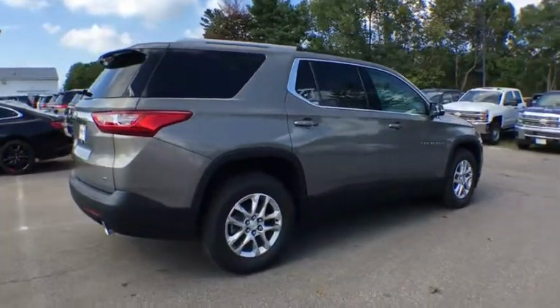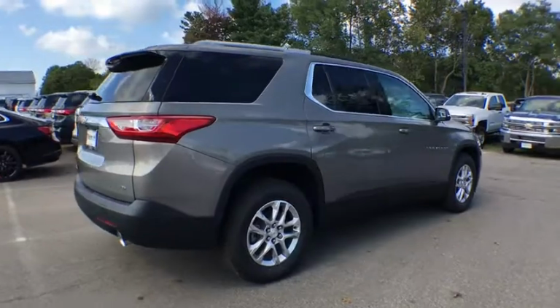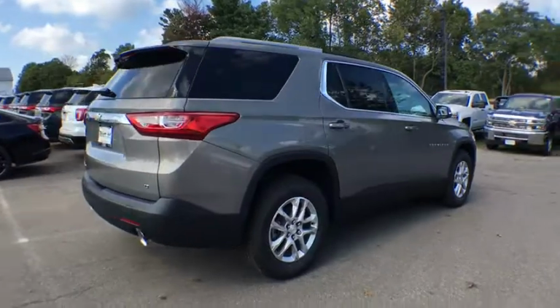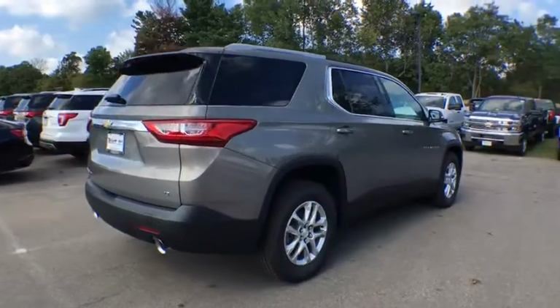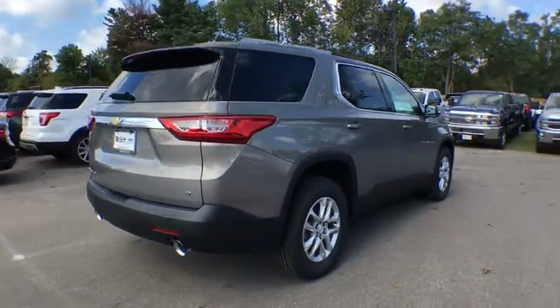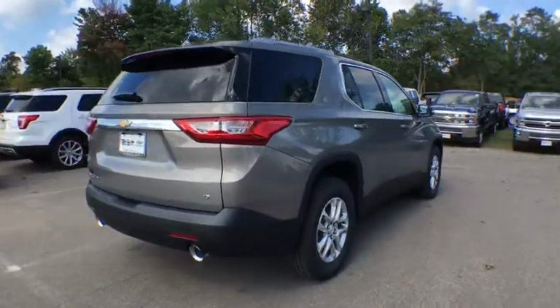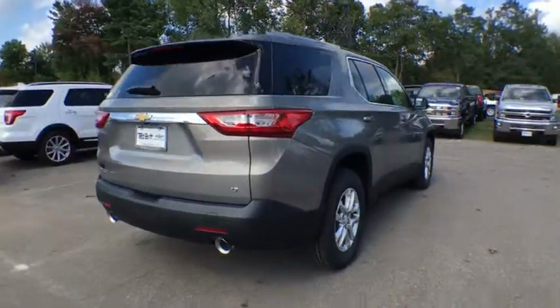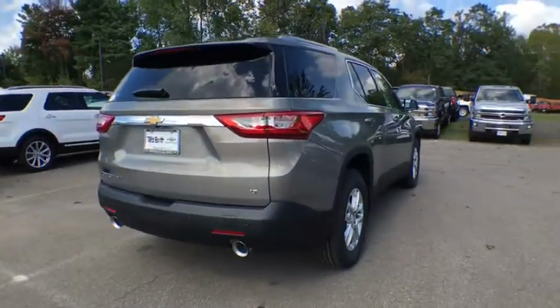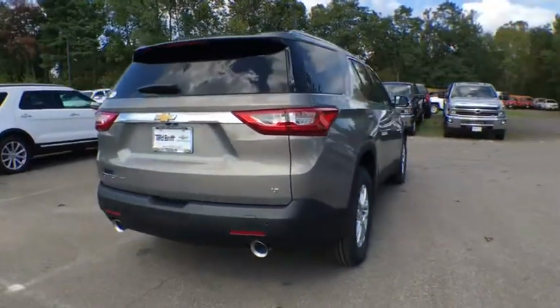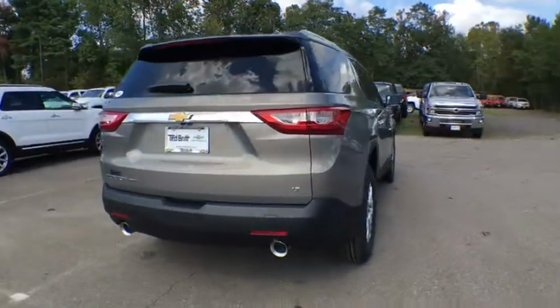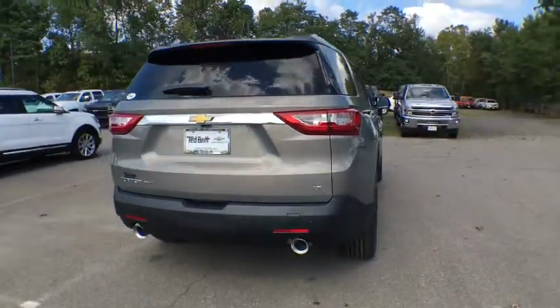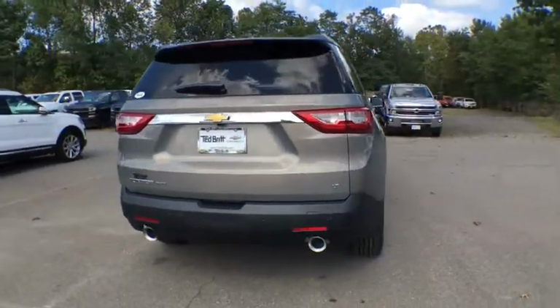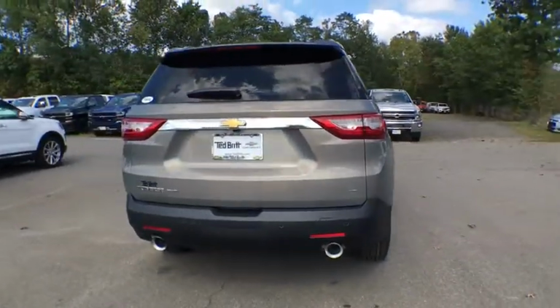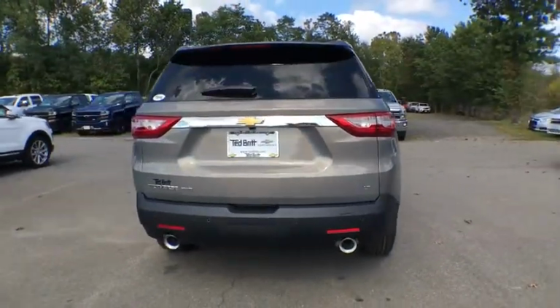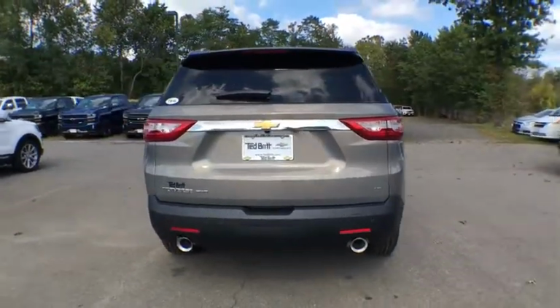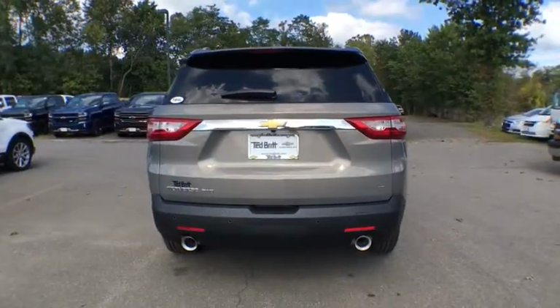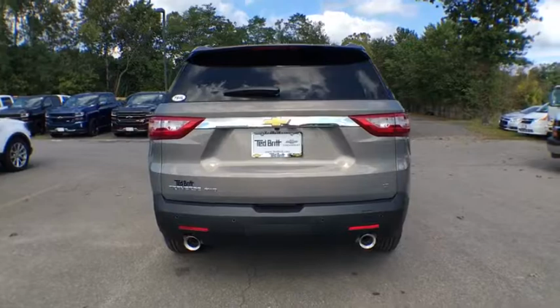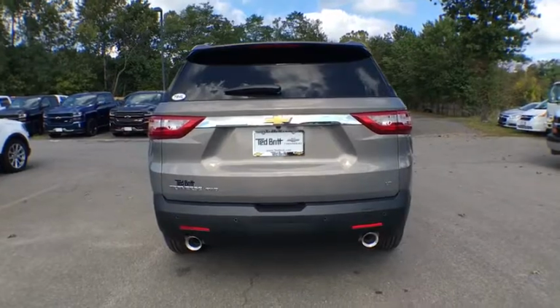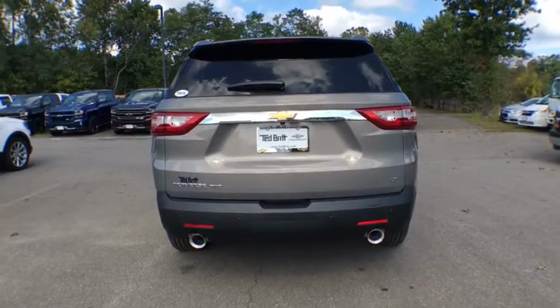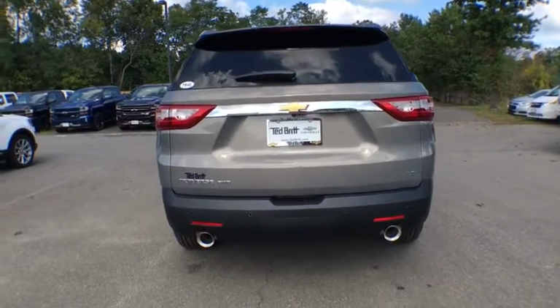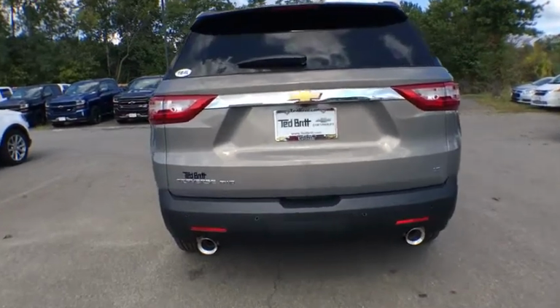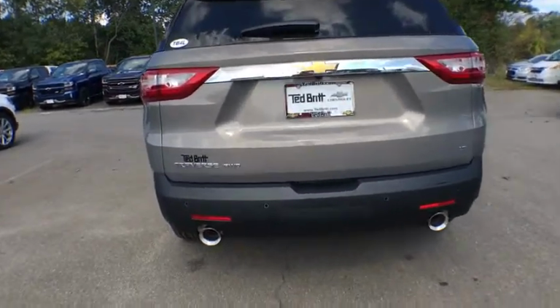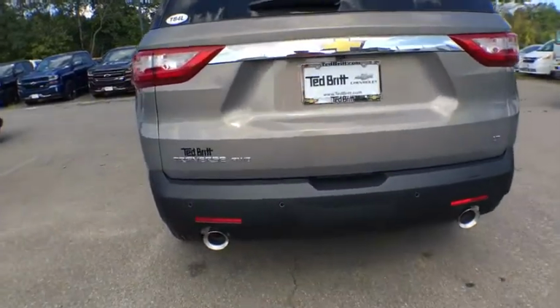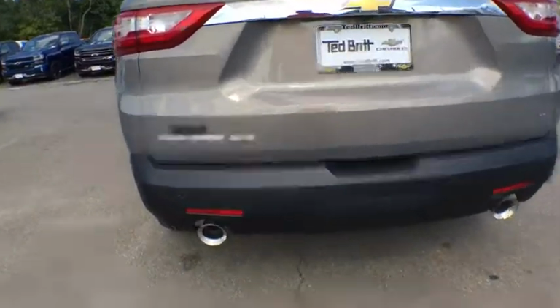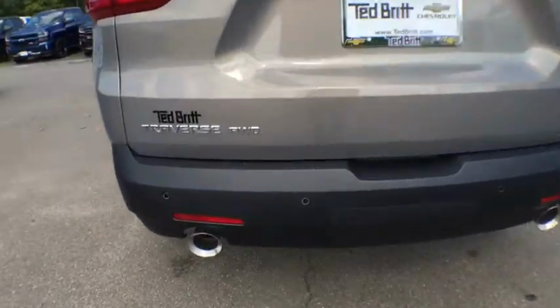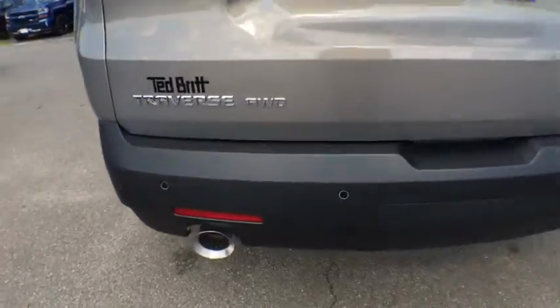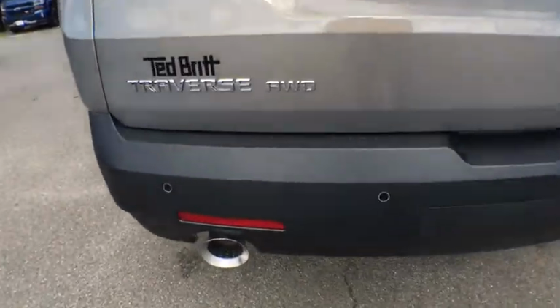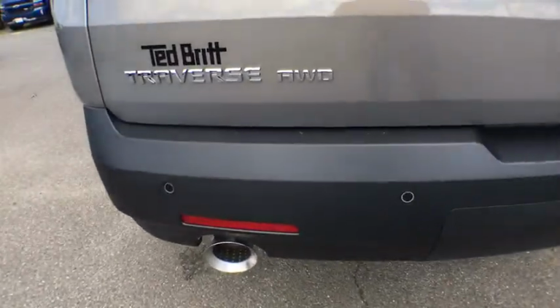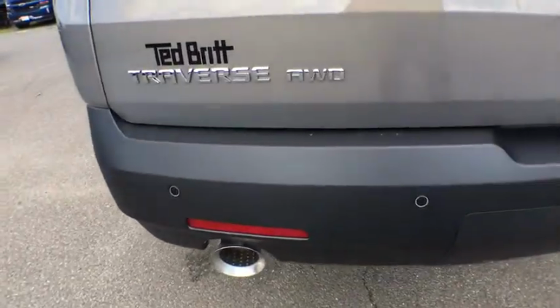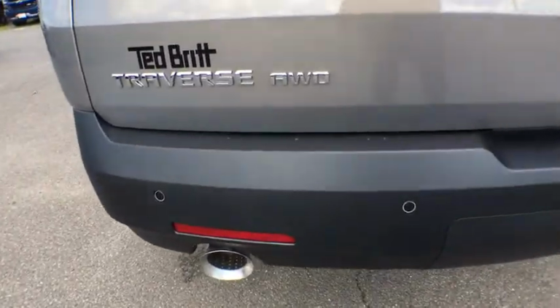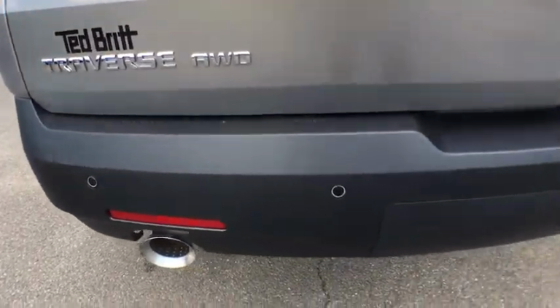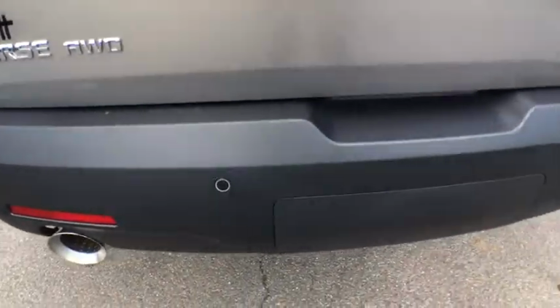The Chevy Traverse is more stylish than minivans and far more fuel and space efficient than truck based SUVs. Crossovers like the Traverse are excellent family vehicles.